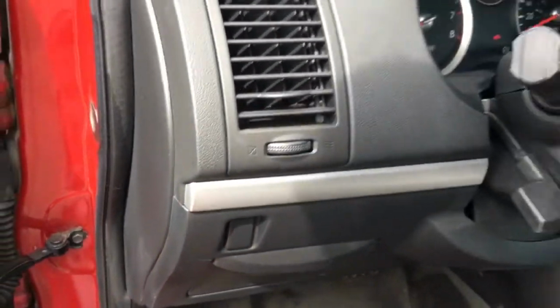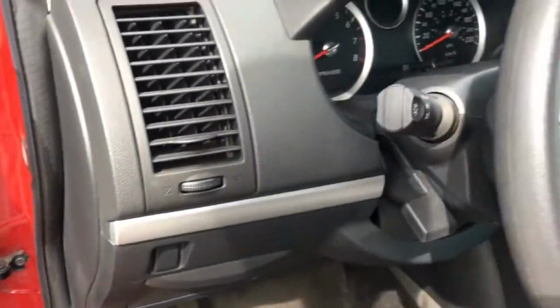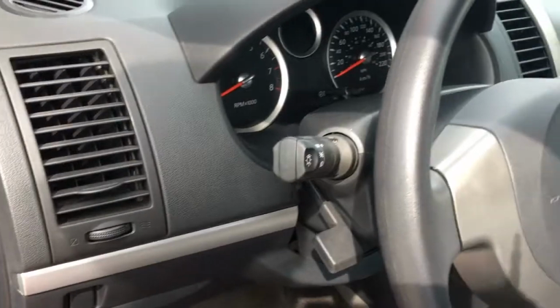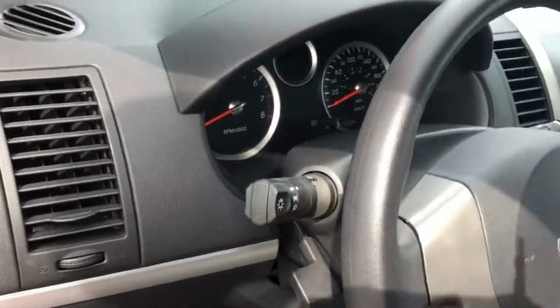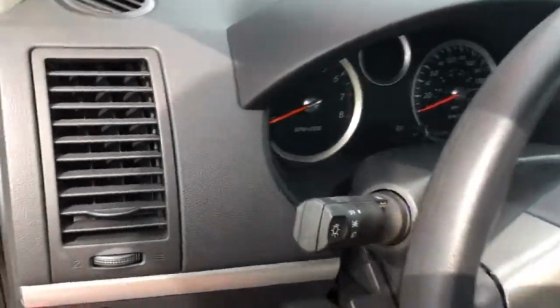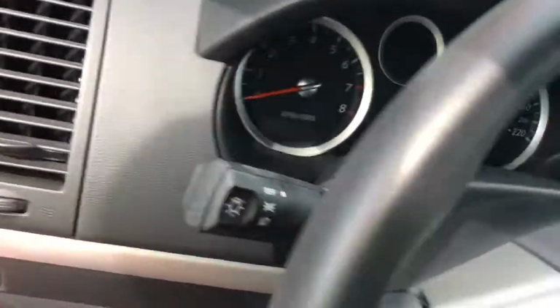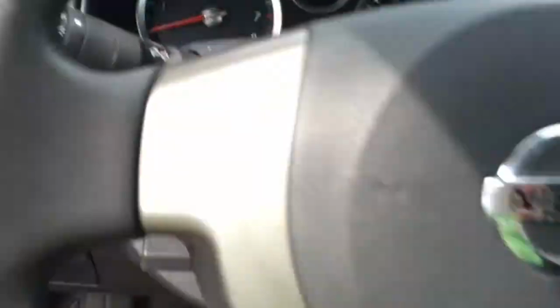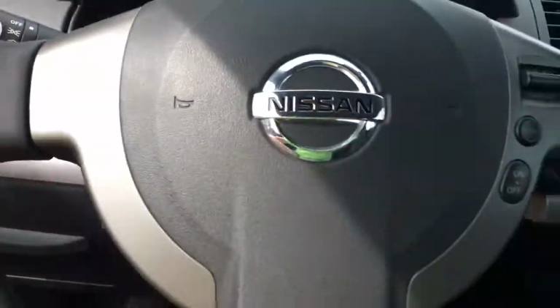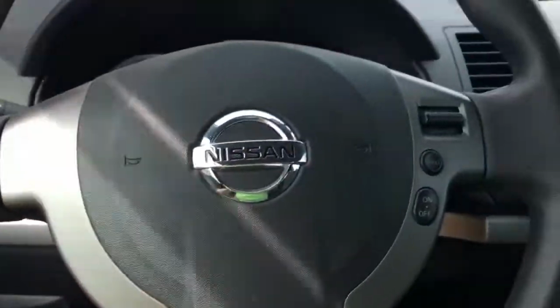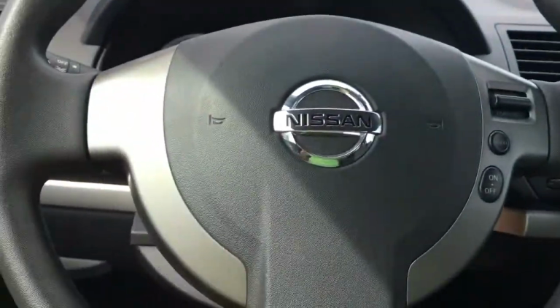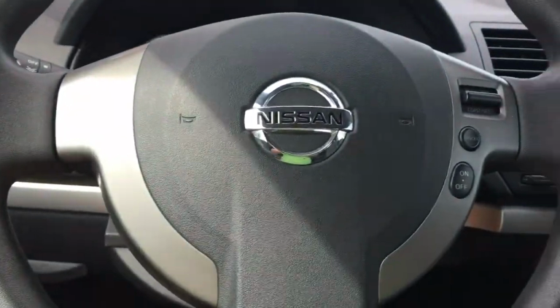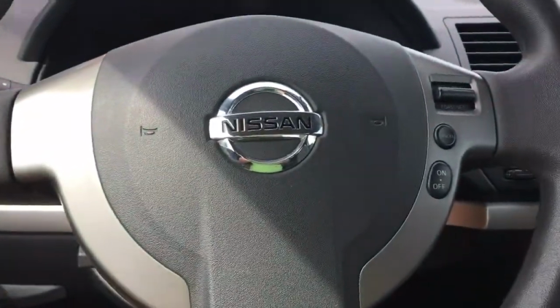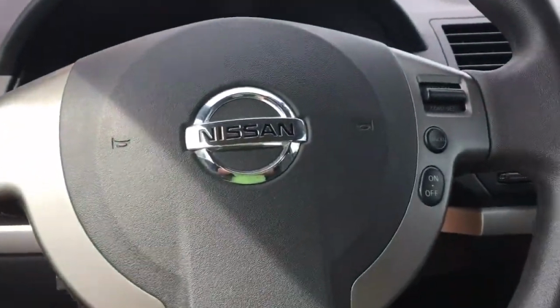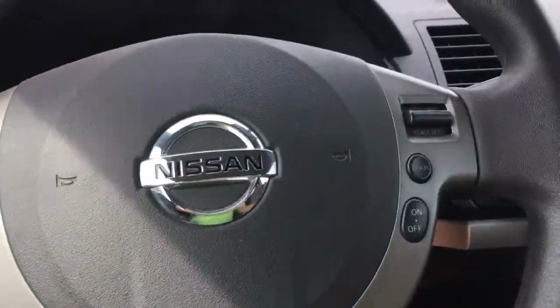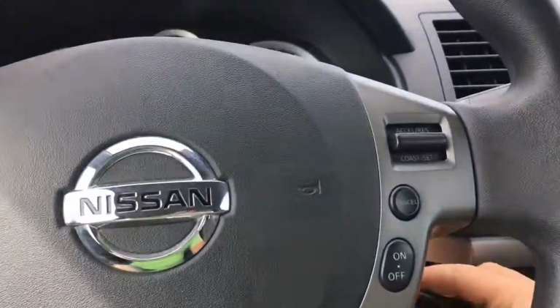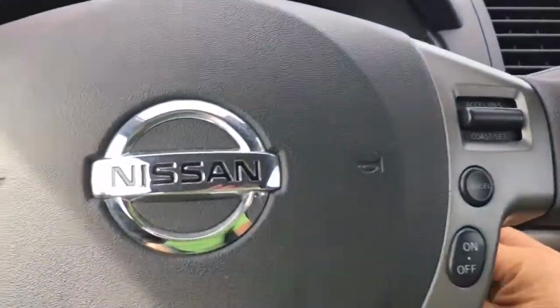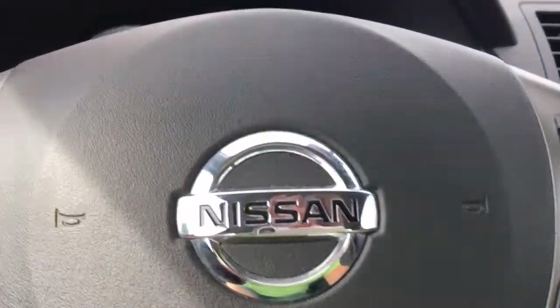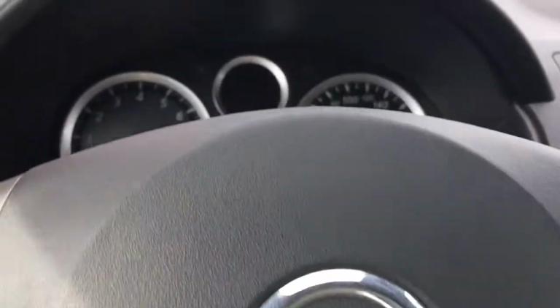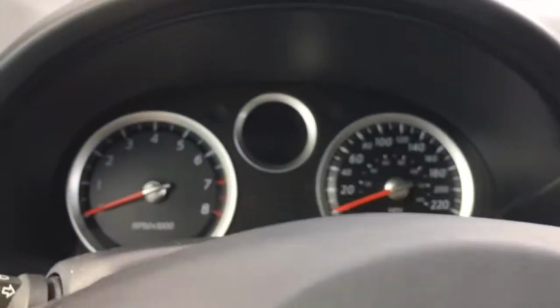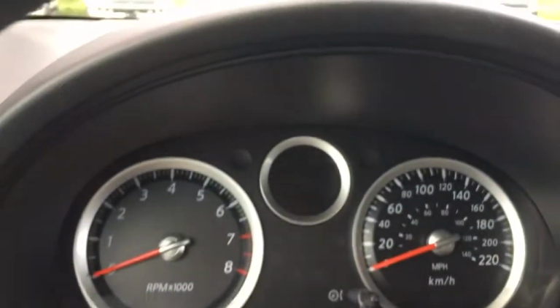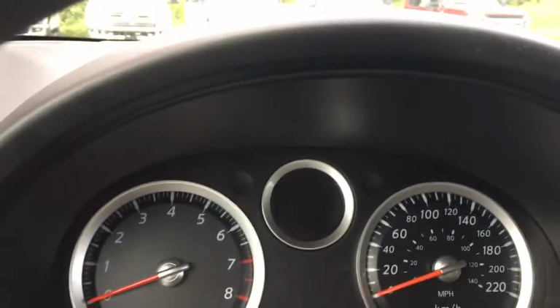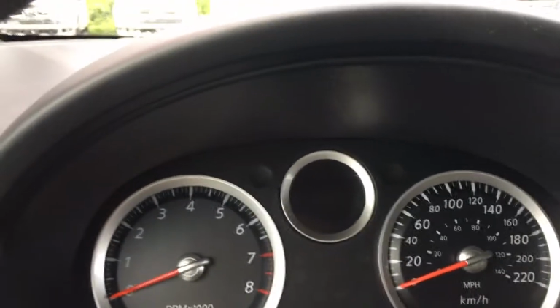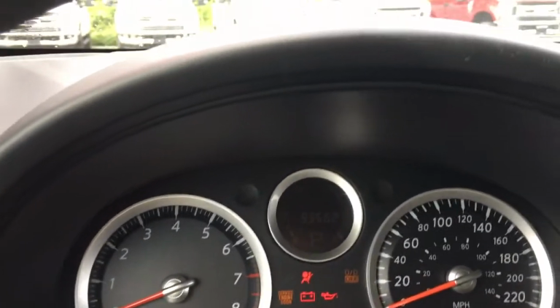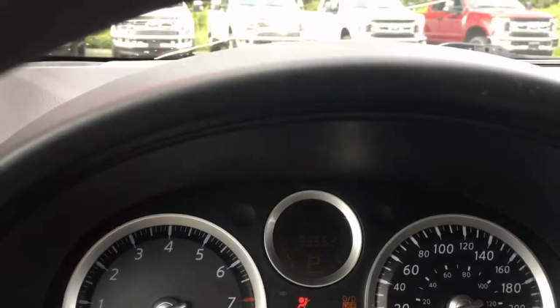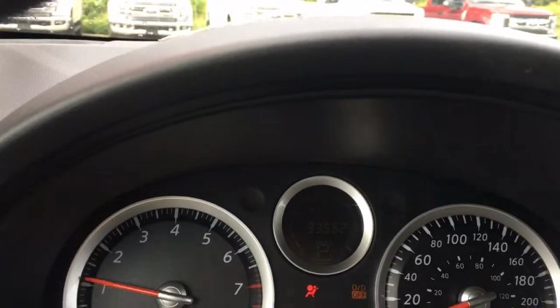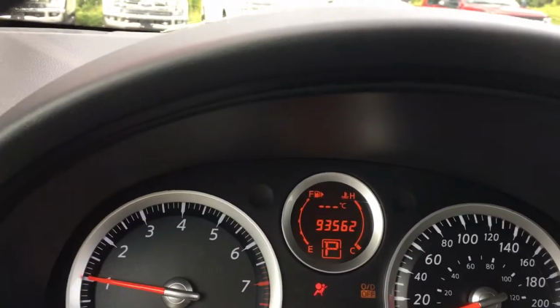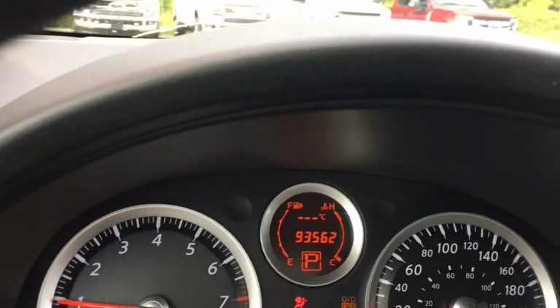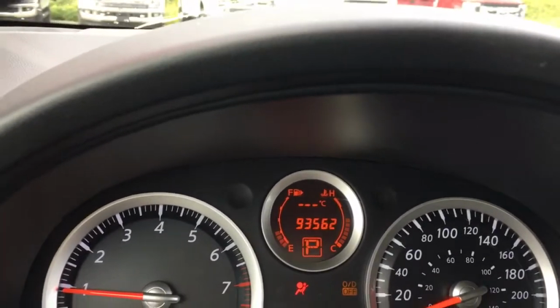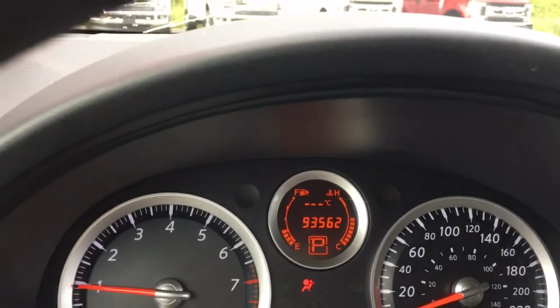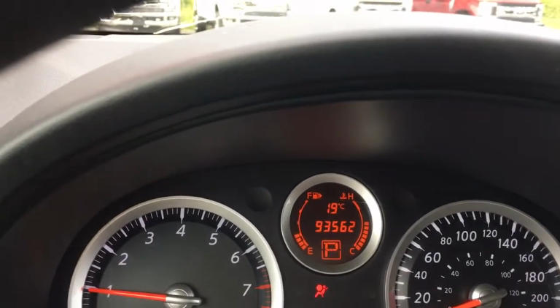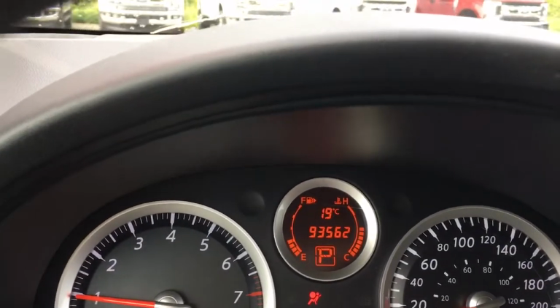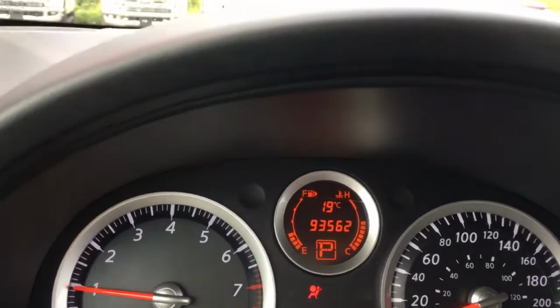Your steering wheel can tilt and on the face of it you've got cruise control. When we start up the vehicle we're going to see any important messages as well as your odometer reading up here, and then we can toggle through it.